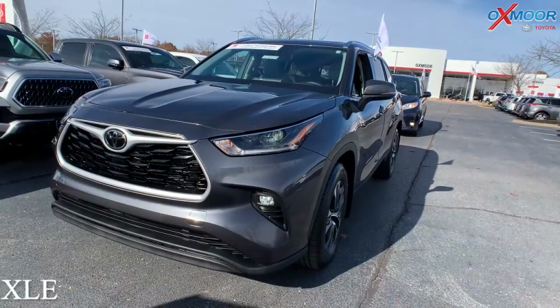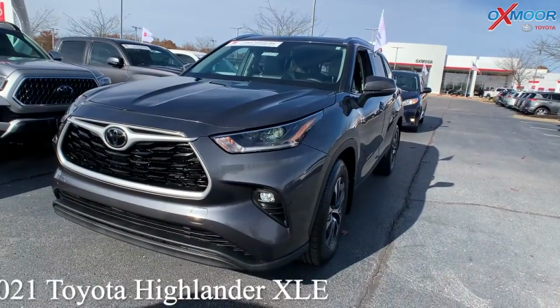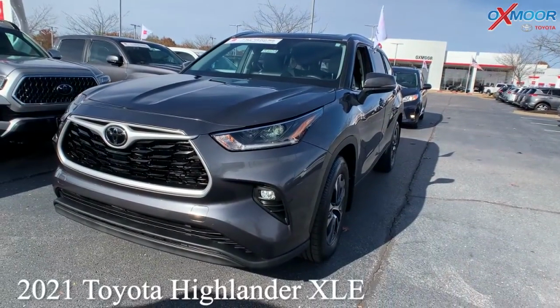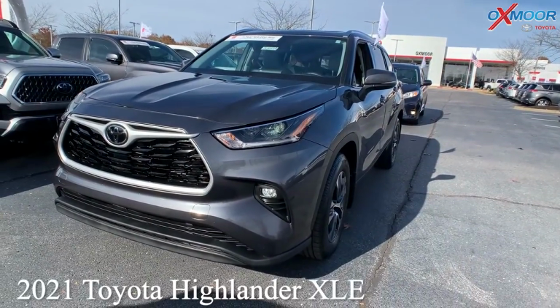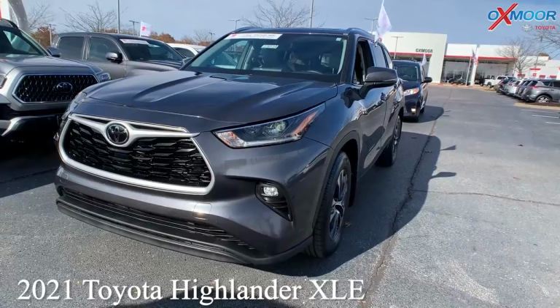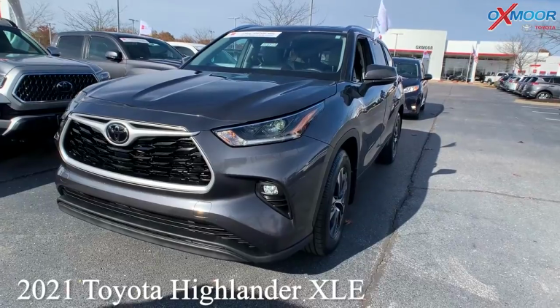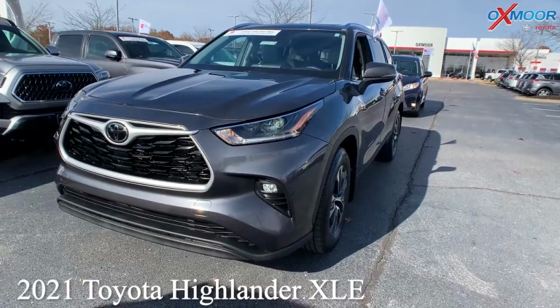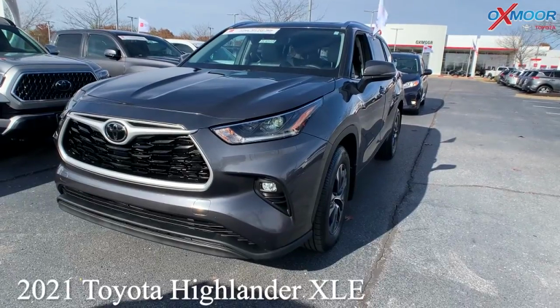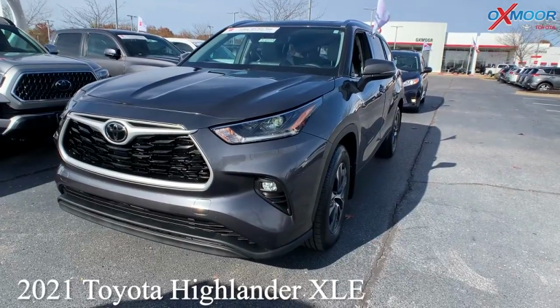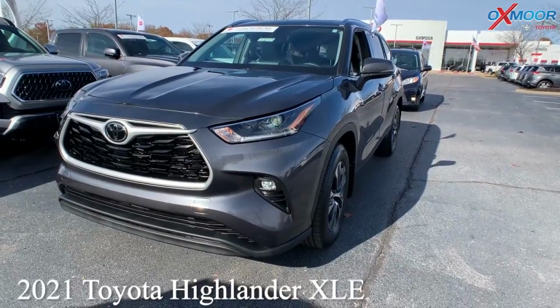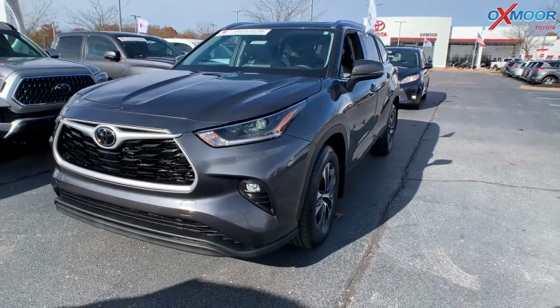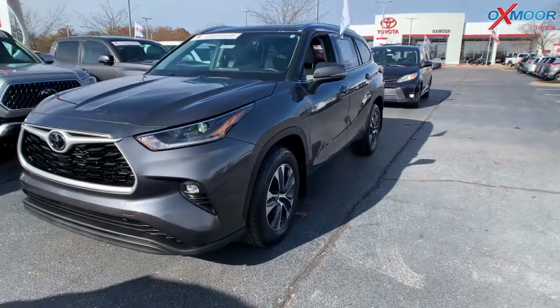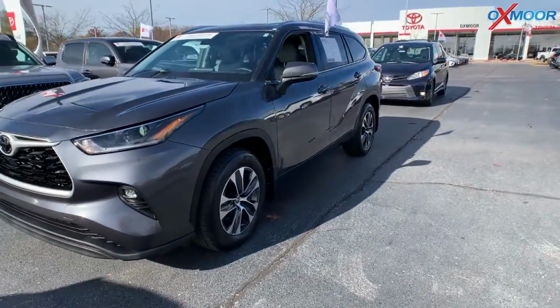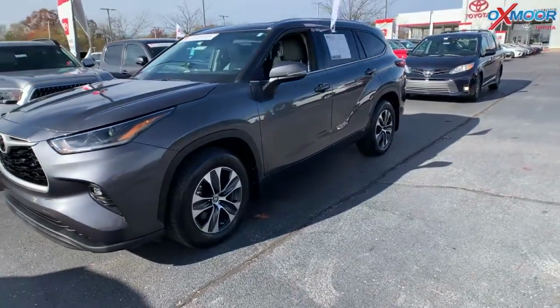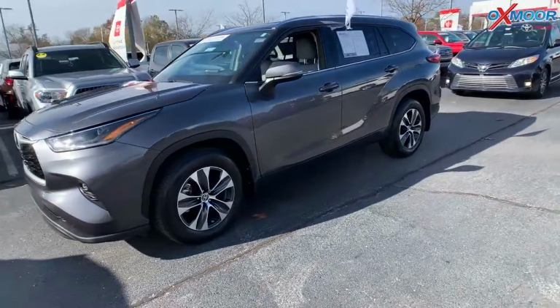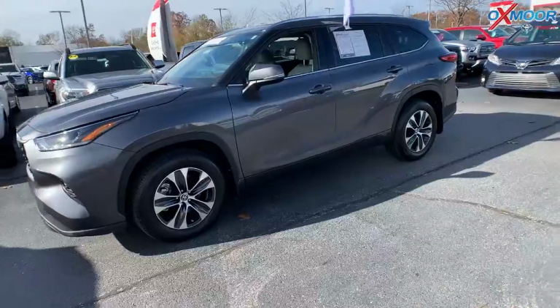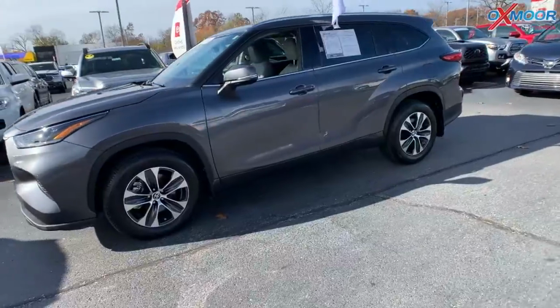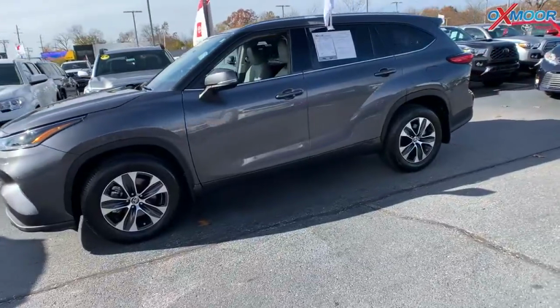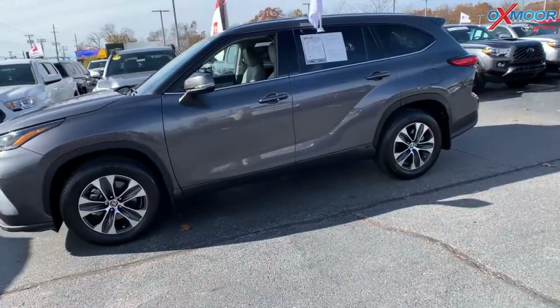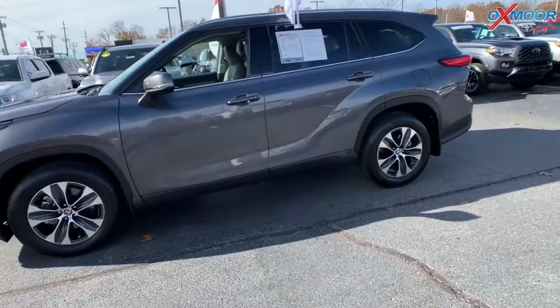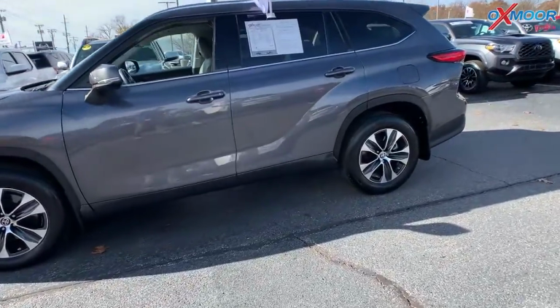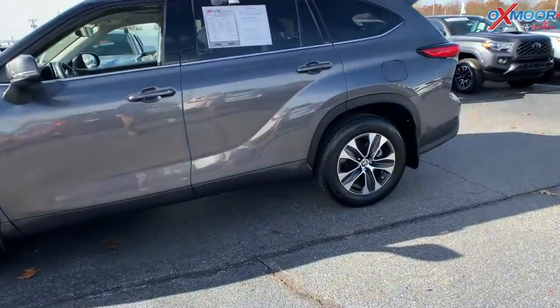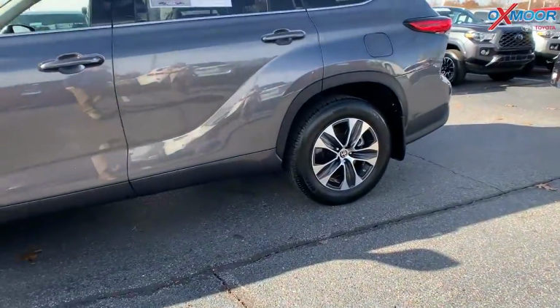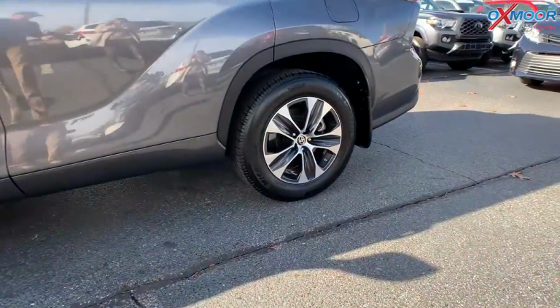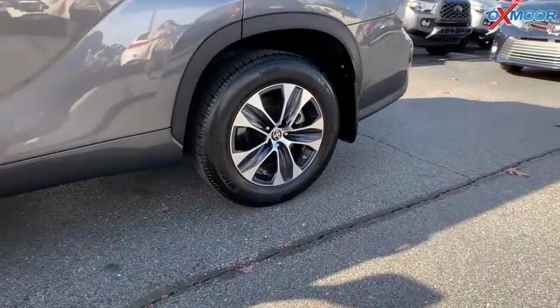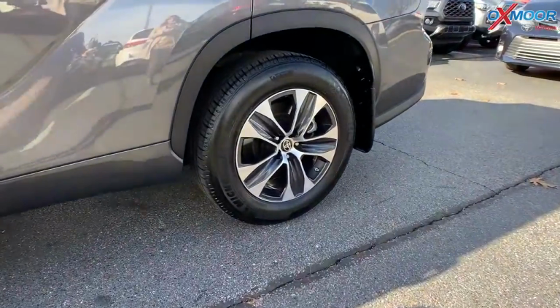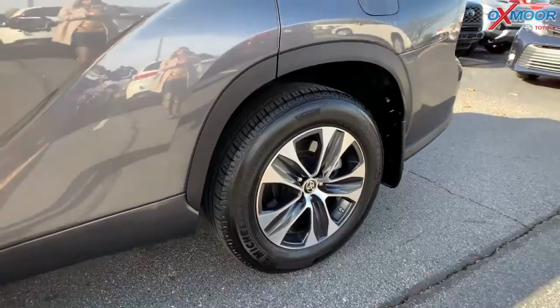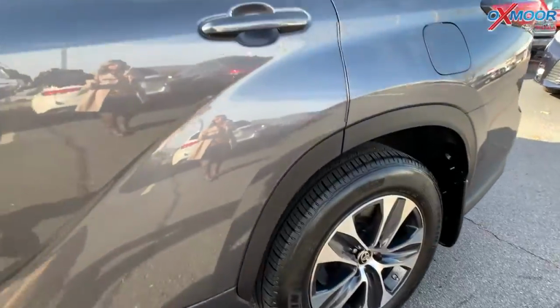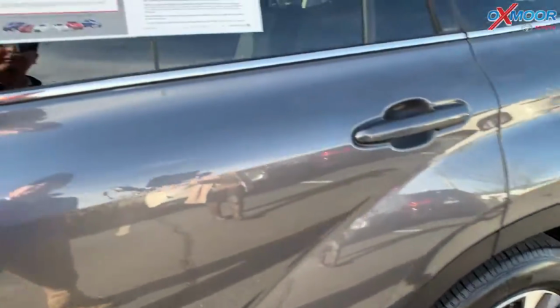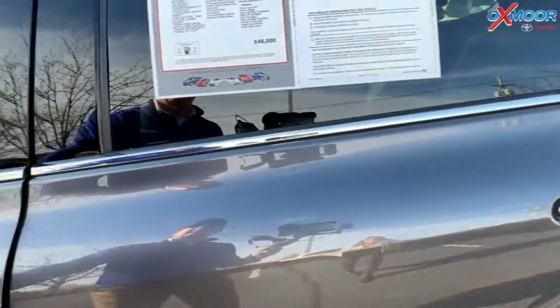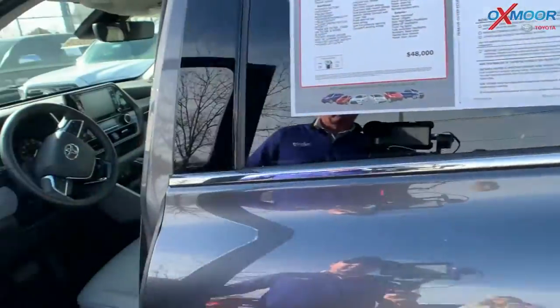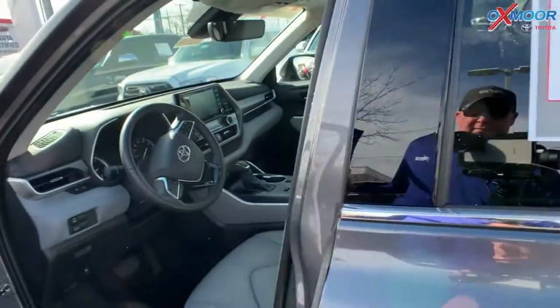For our second vehicle, this one is a 2021 Toyota Highlander XLE. The exterior color is in Magnetic Gray Metallic. This vehicle is going to have a Clean Carfax, one previous owner, and alloy wheels.